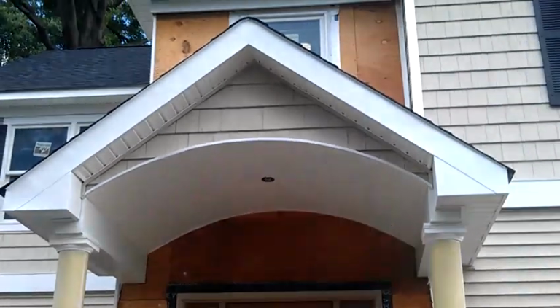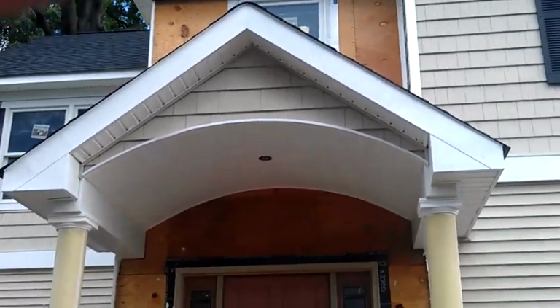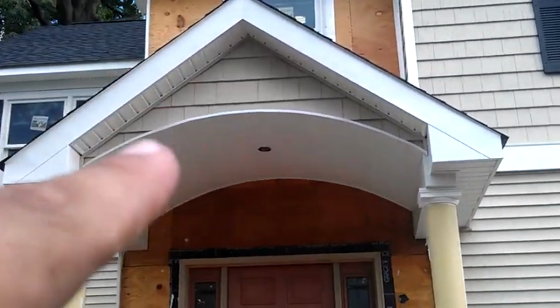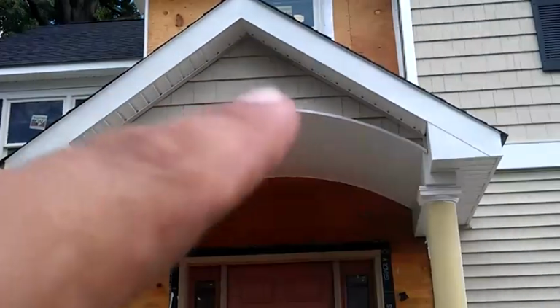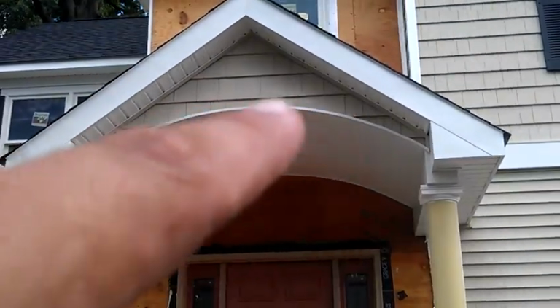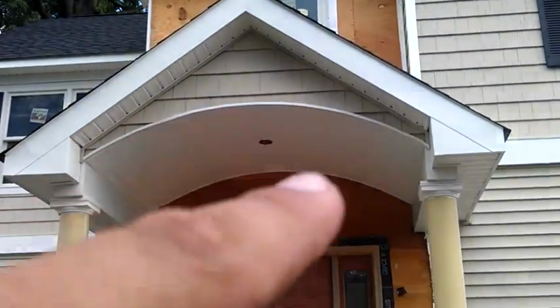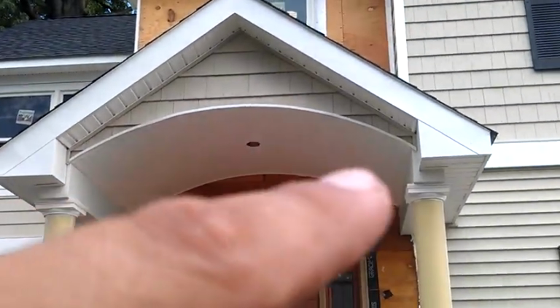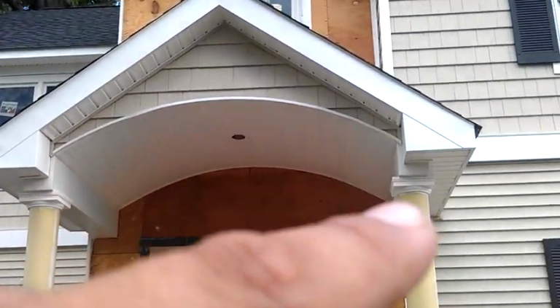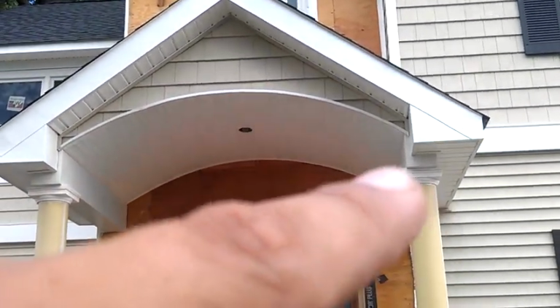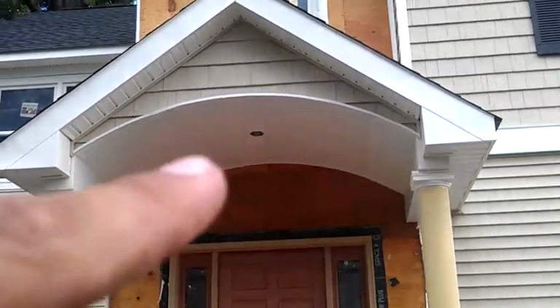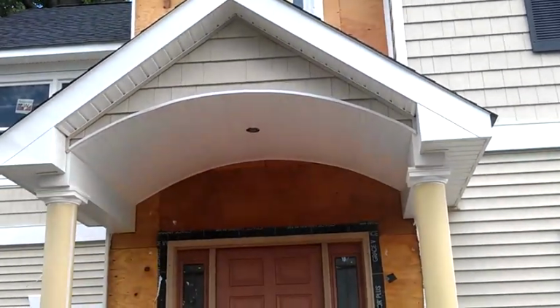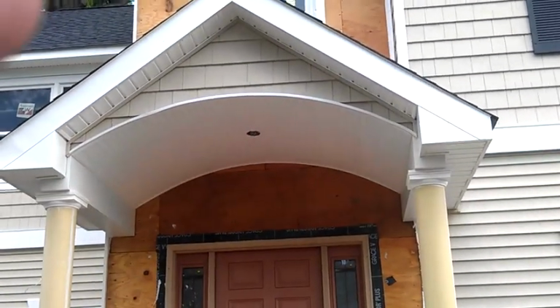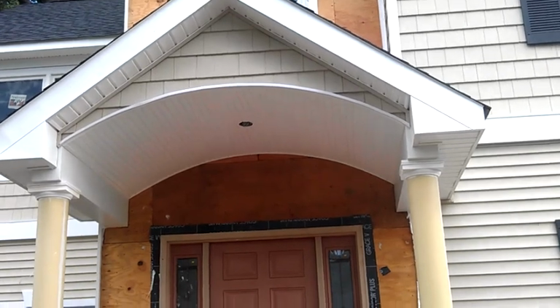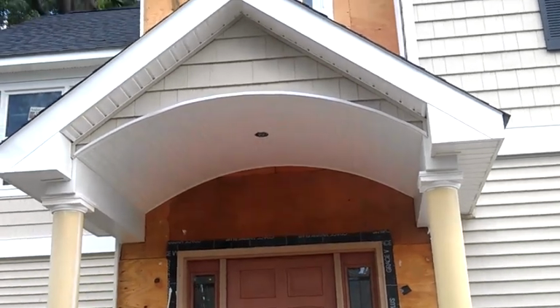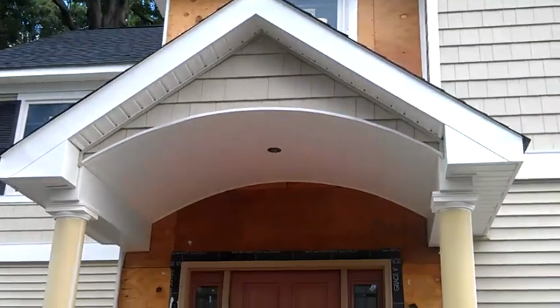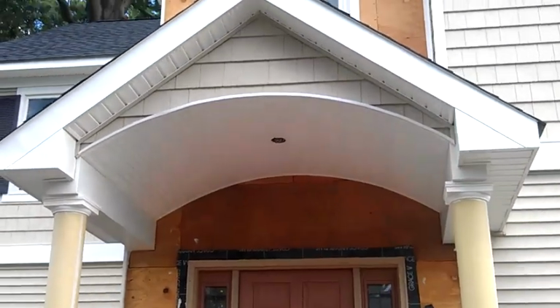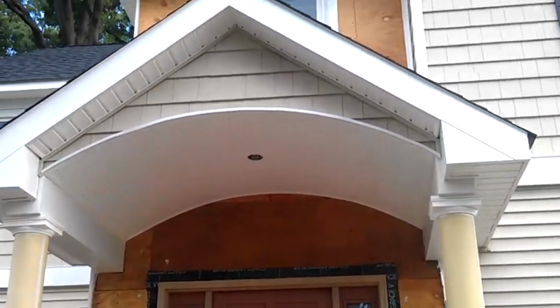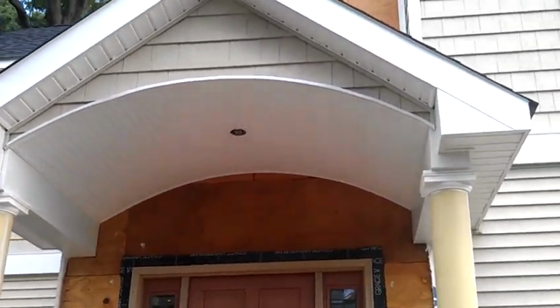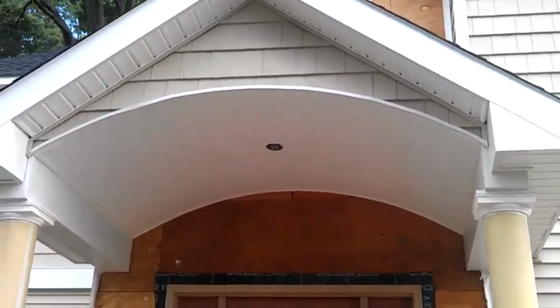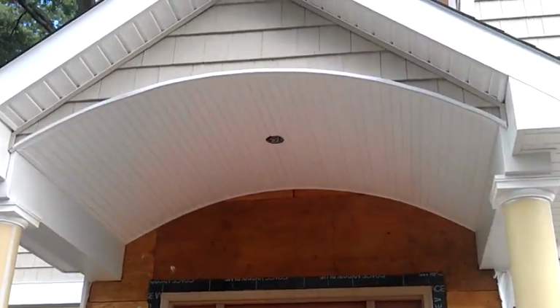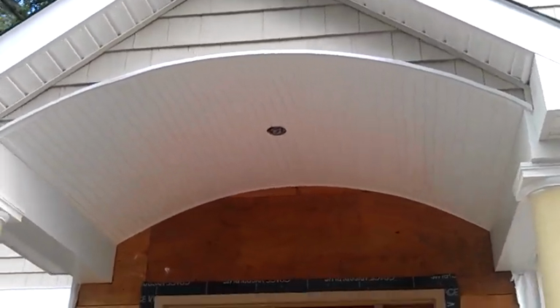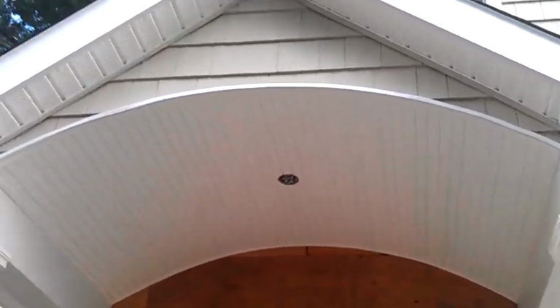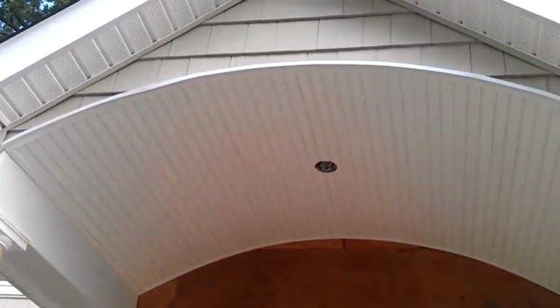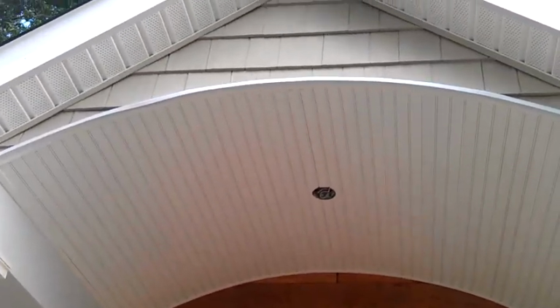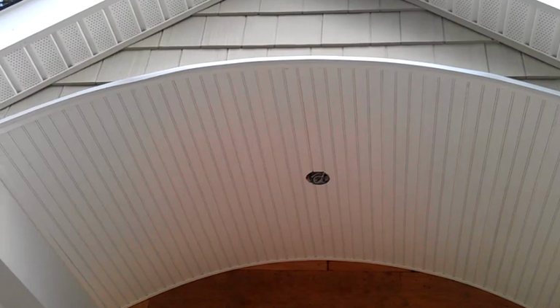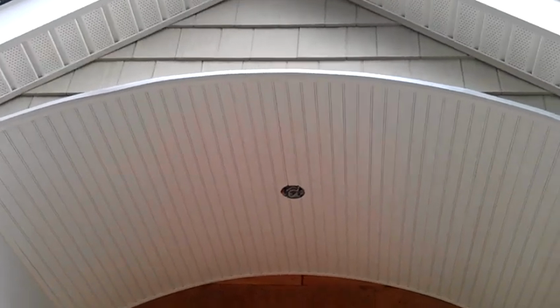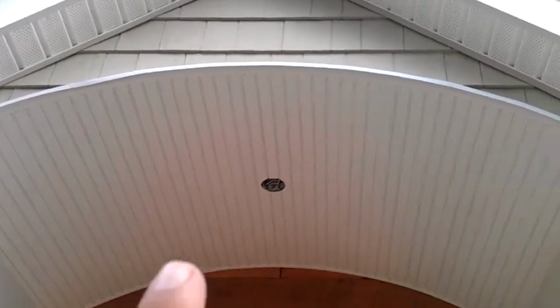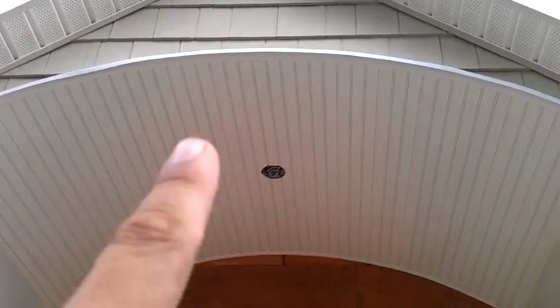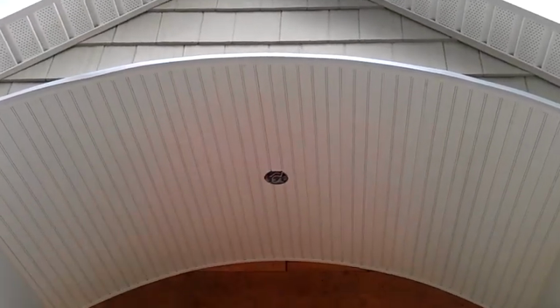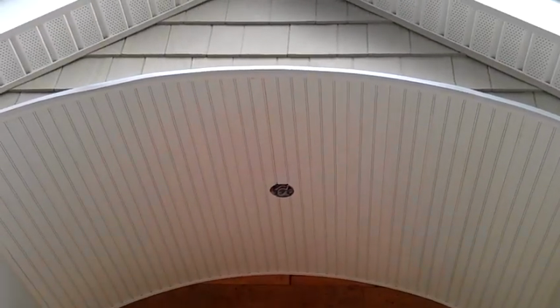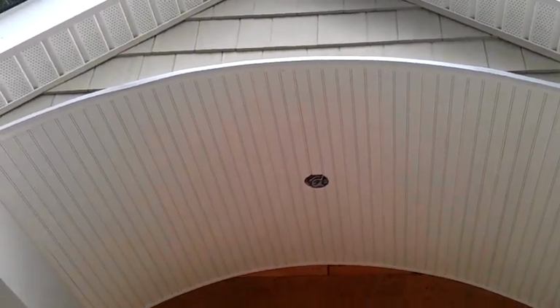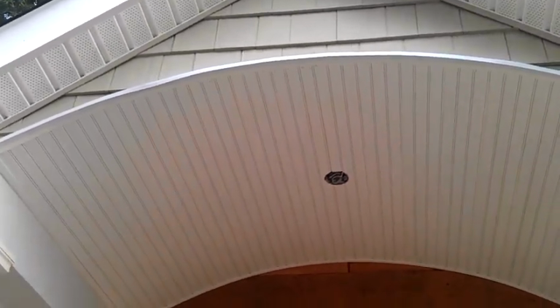We have the fascia, we put cedar shakes — just a small detail goes a long way. Look at this beautiful artwork here; we have the Wayne's Coating Soffit.